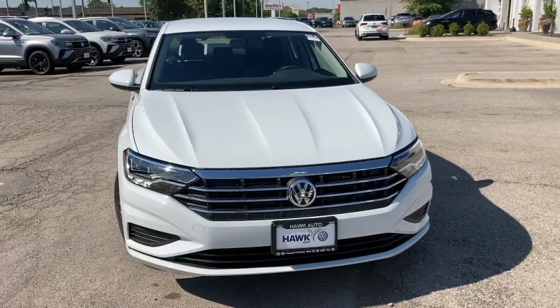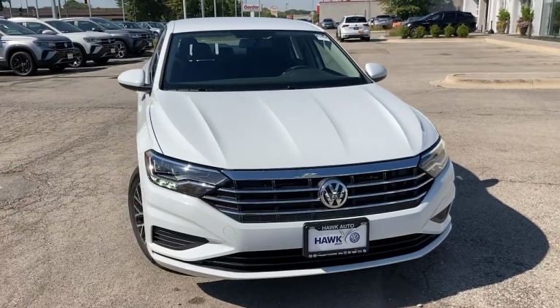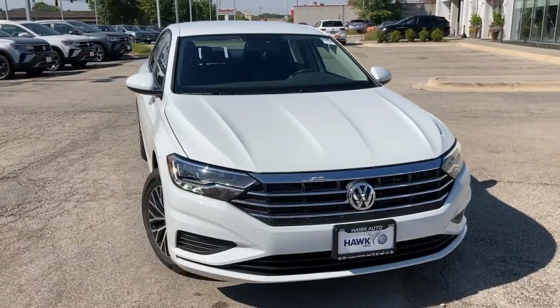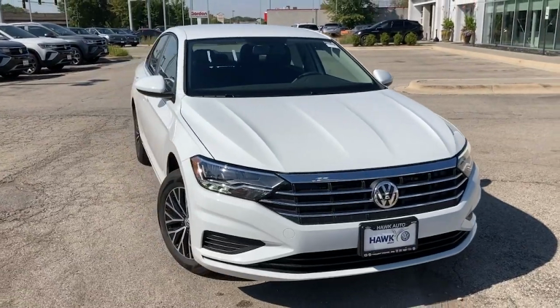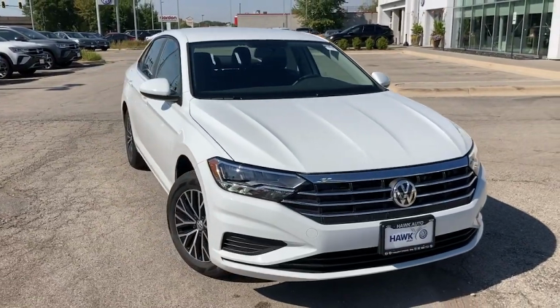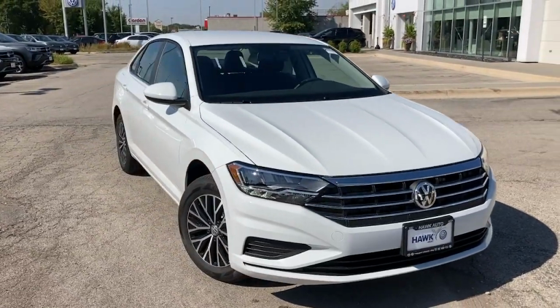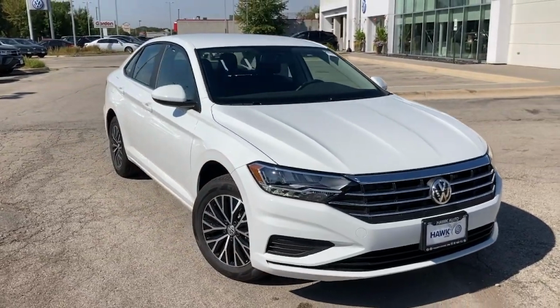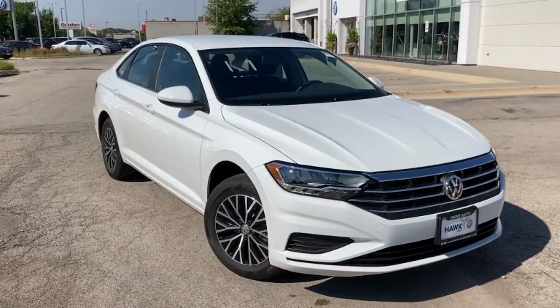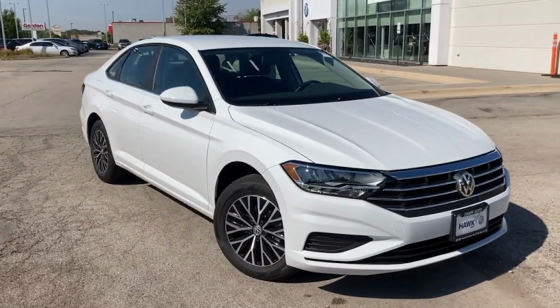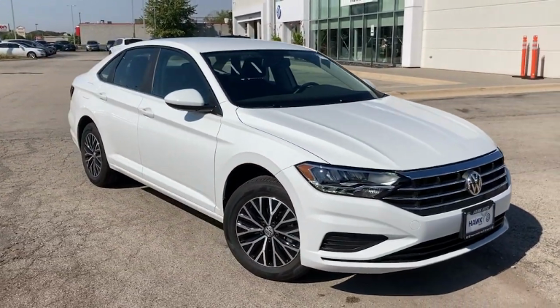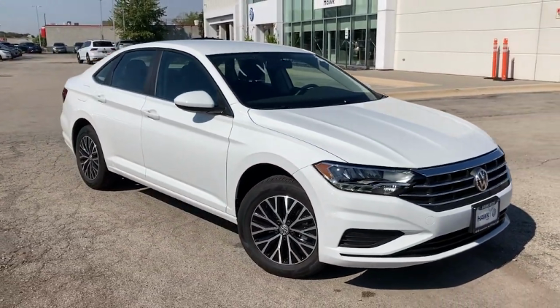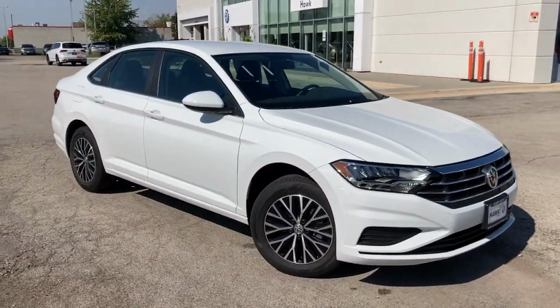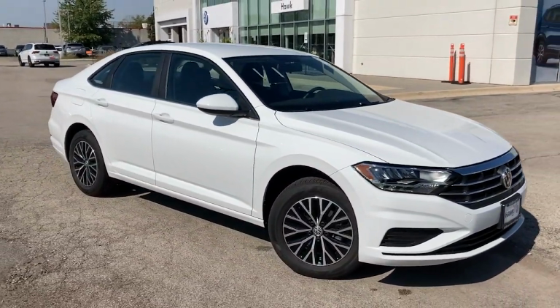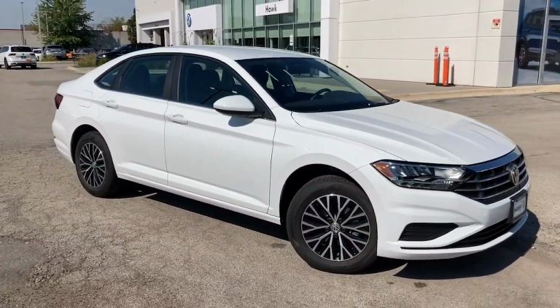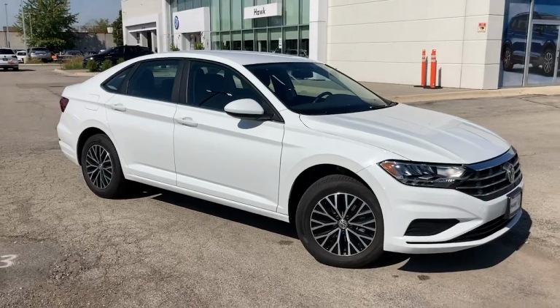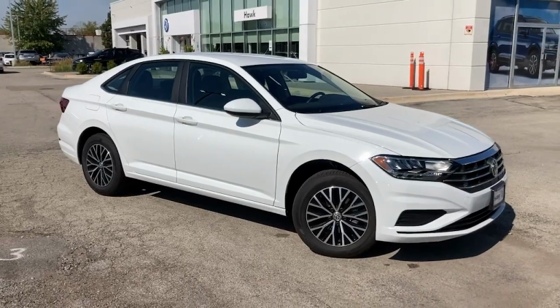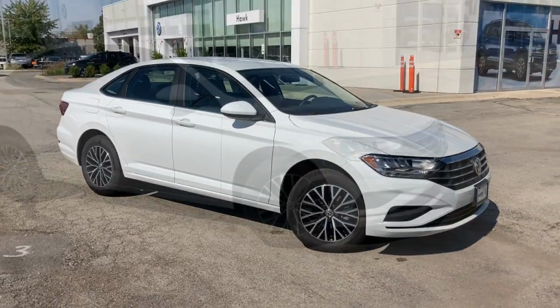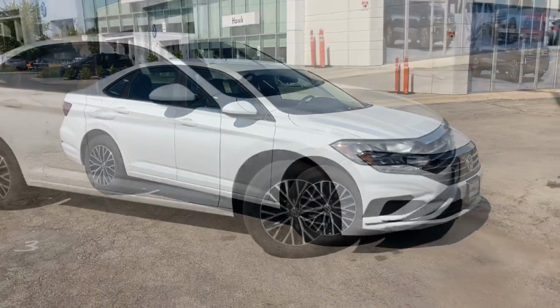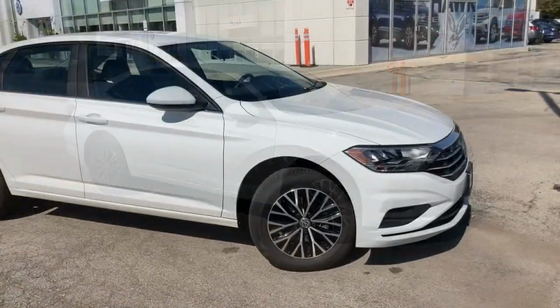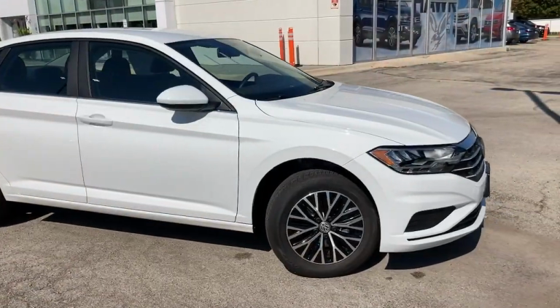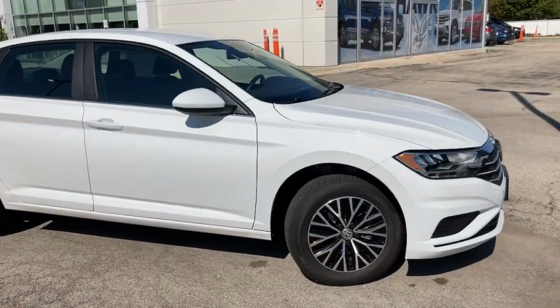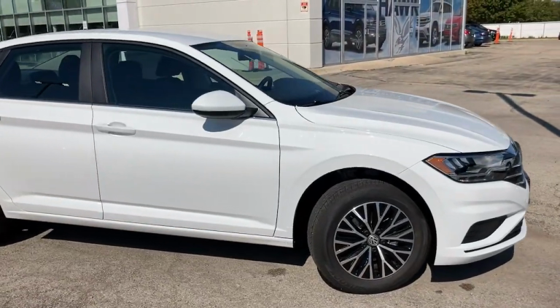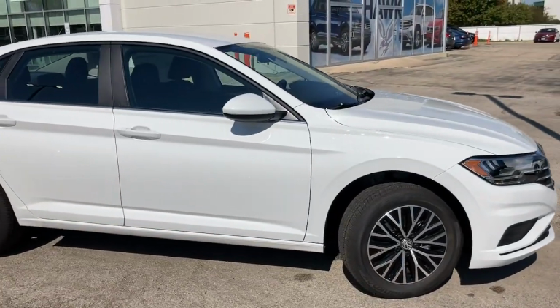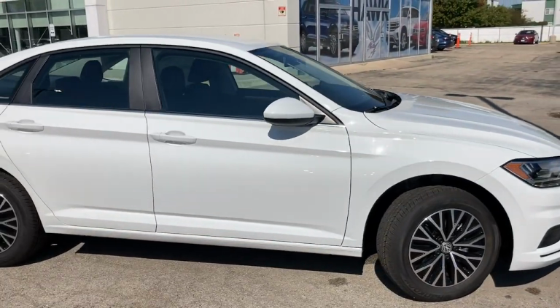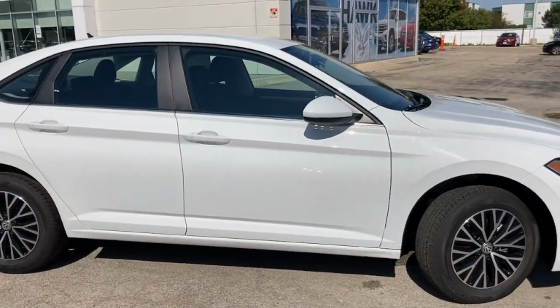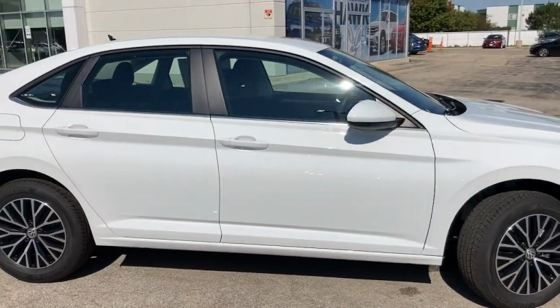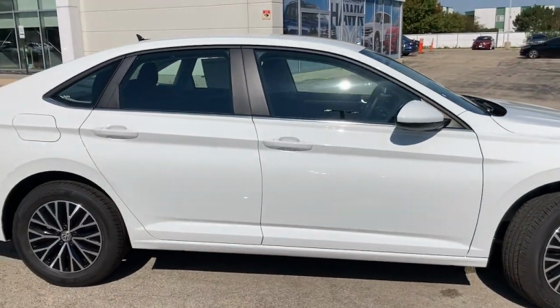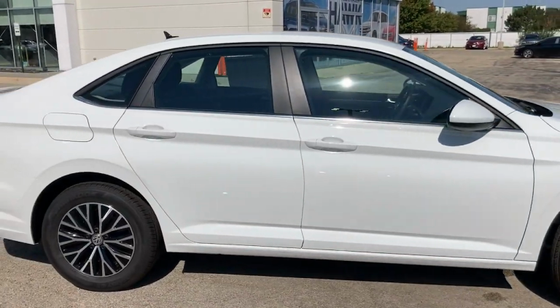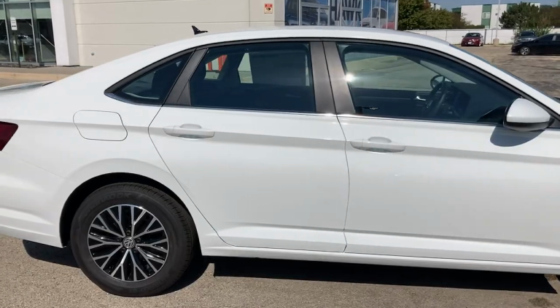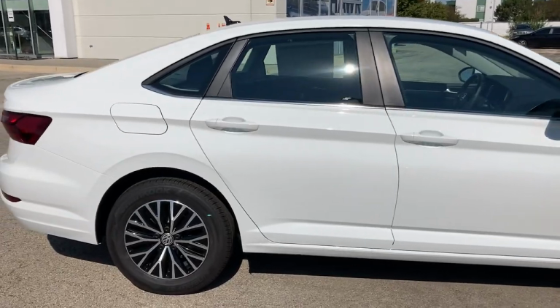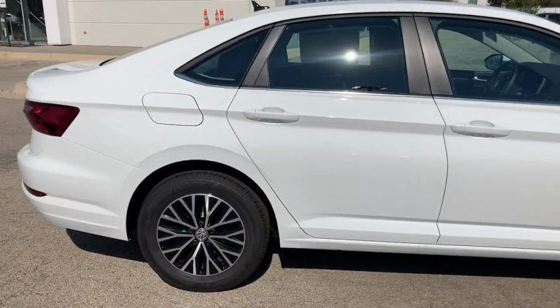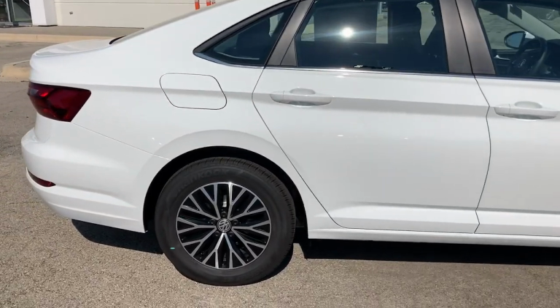Picture yourself in the 2021 Volkswagen Jetta. Take a closer look at this Volkswagen Jetta, the compact sedan that's tastefully understated, practical, and fun to drive.